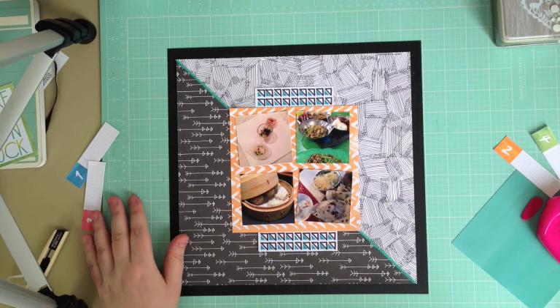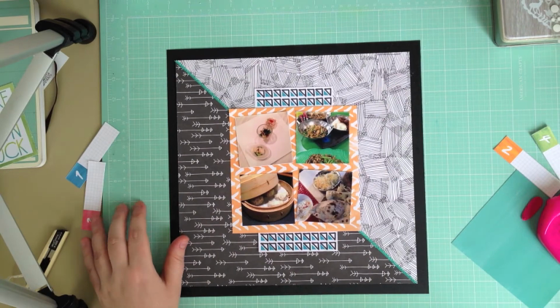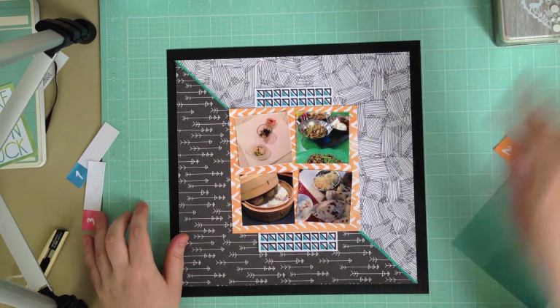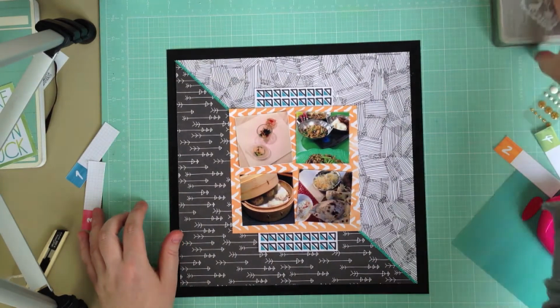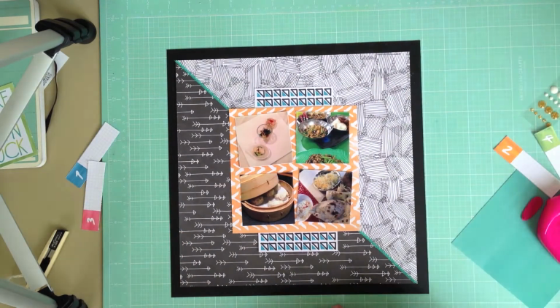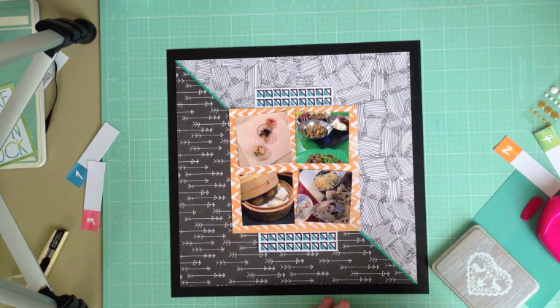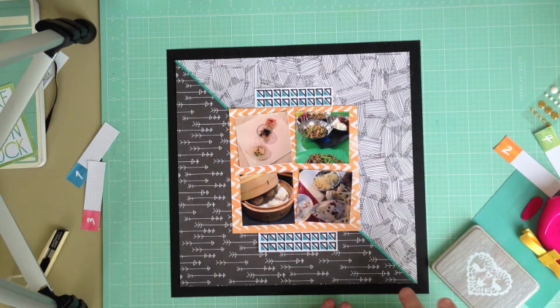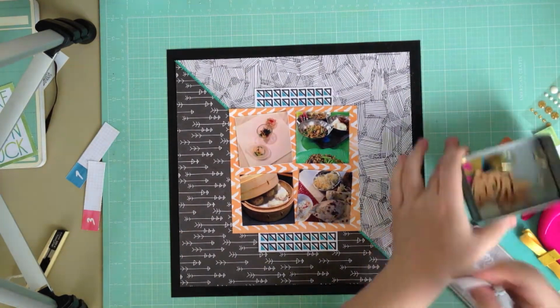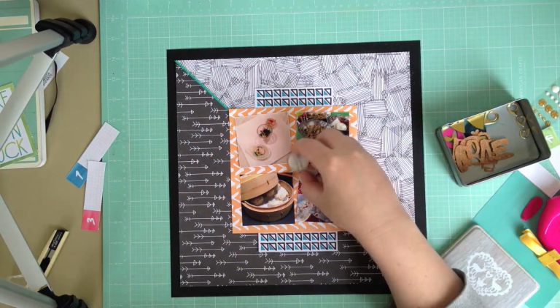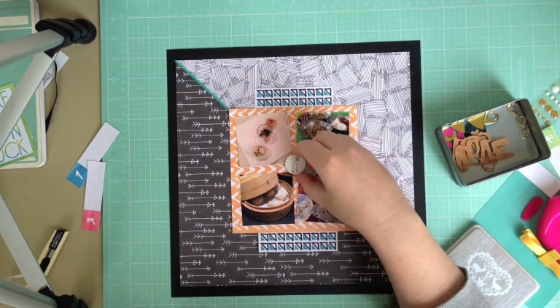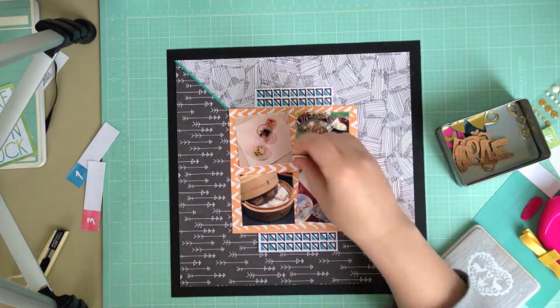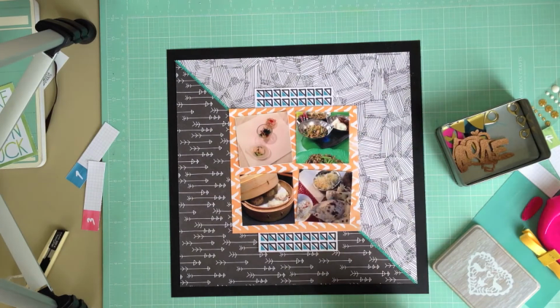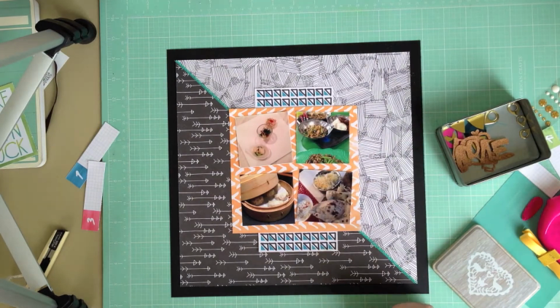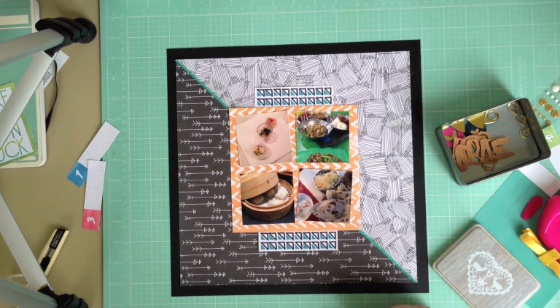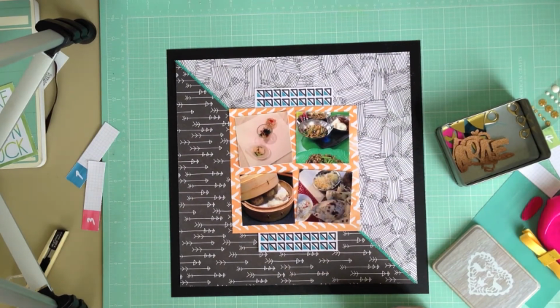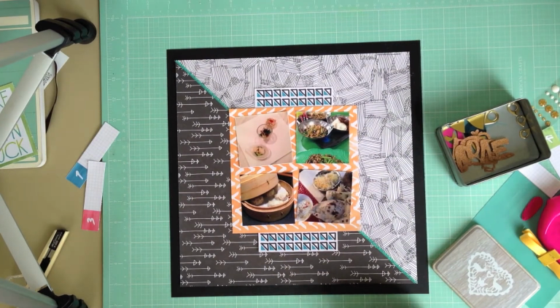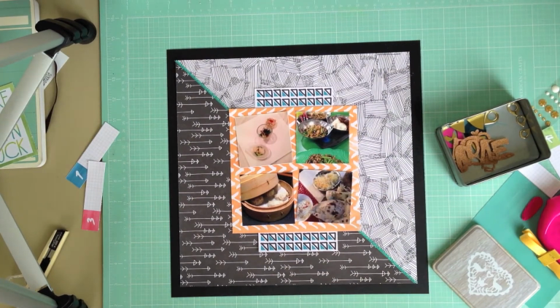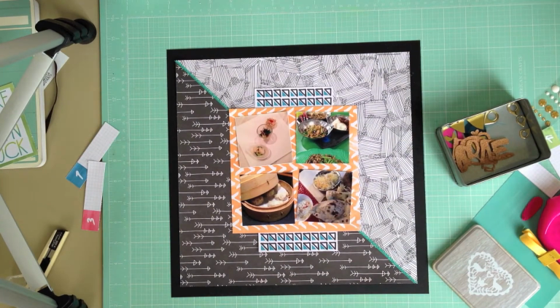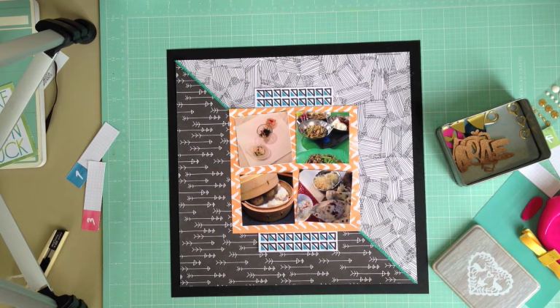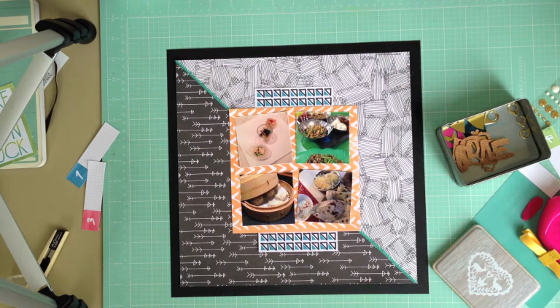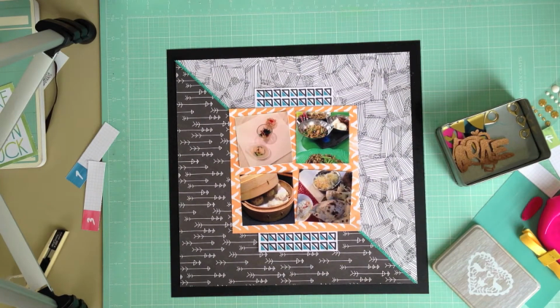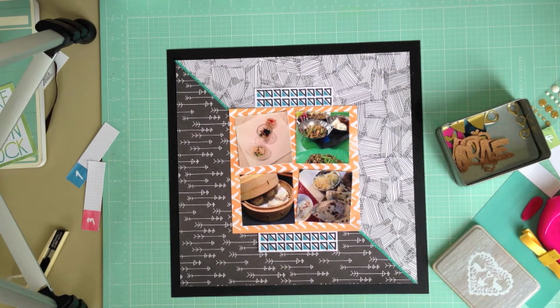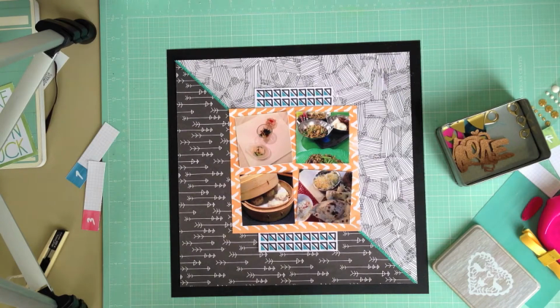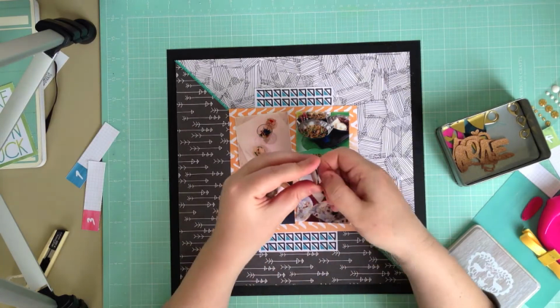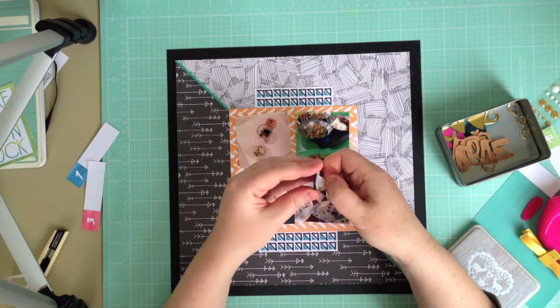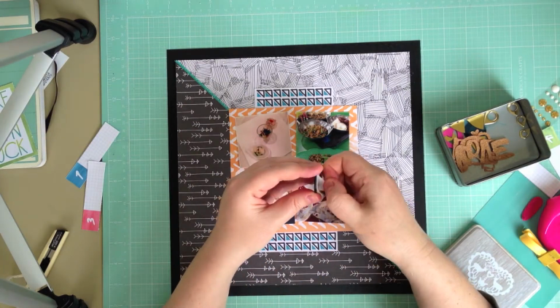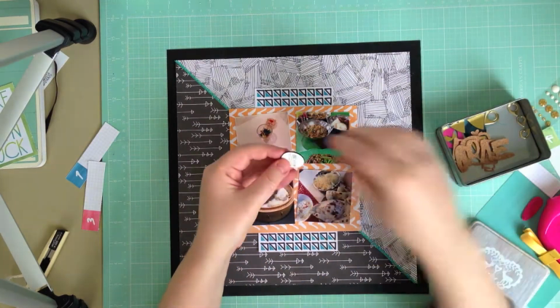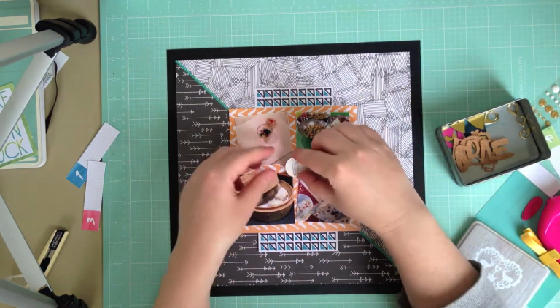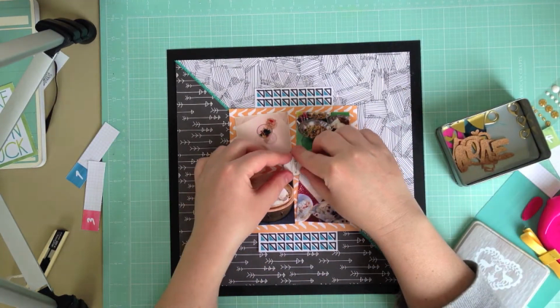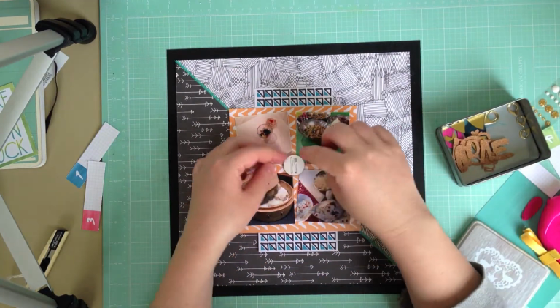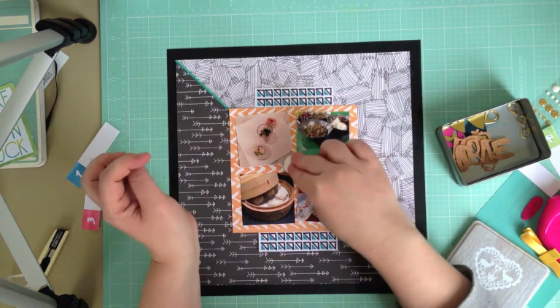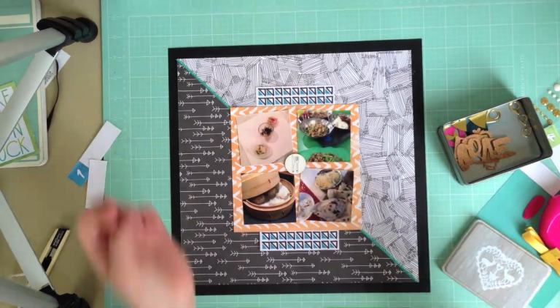One of my absolute favorite things in this month's kit is the exclusive Amy Tangerine acrylic shapes. They're so much fun, and I'm going to use the knife and fork one and place it in the middle of the four photos as an anchor point to bring them all together.